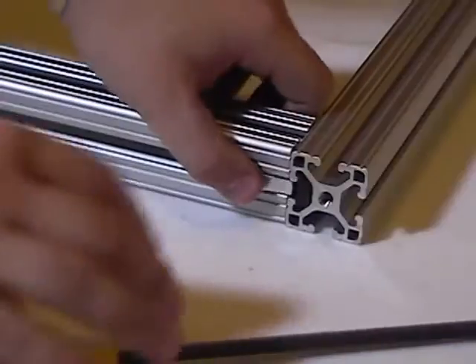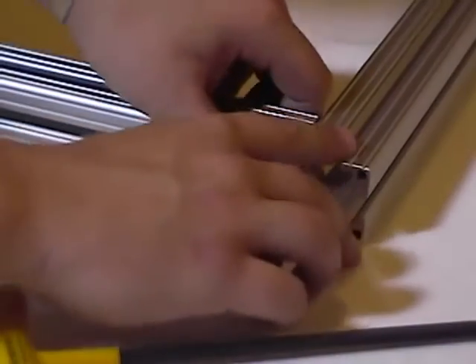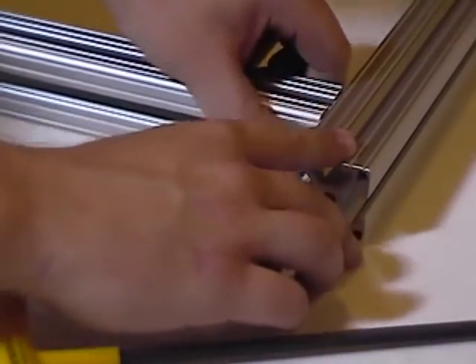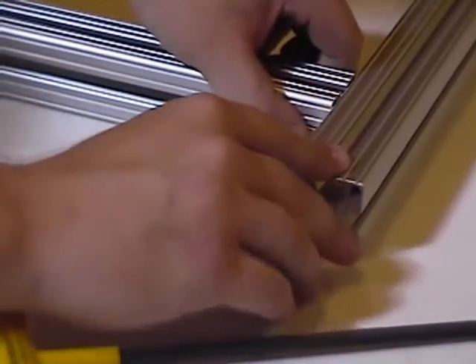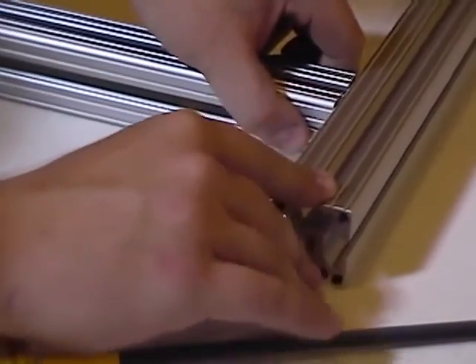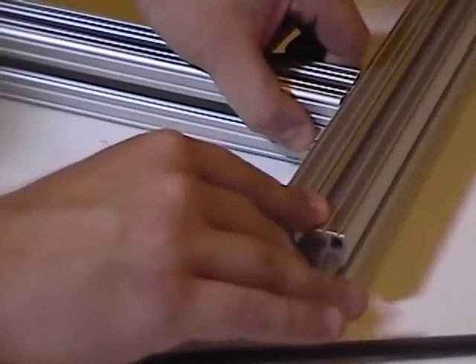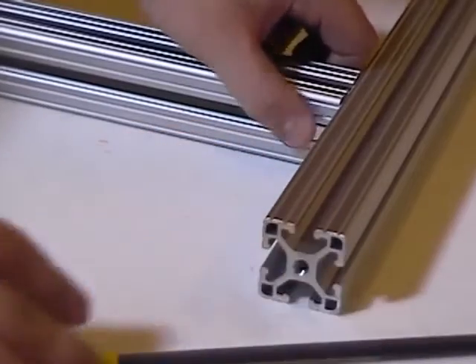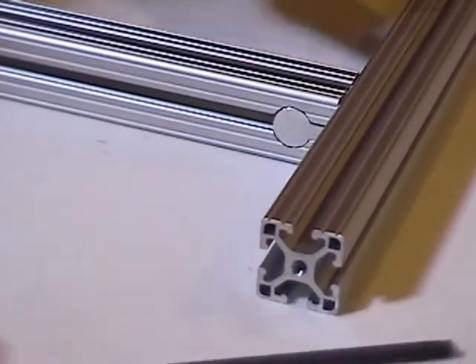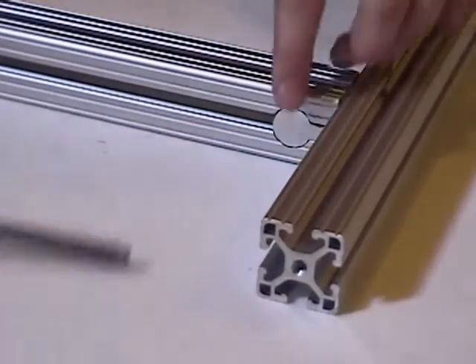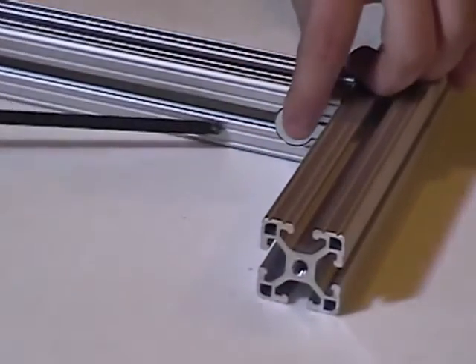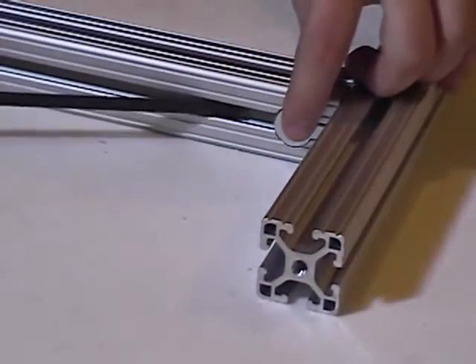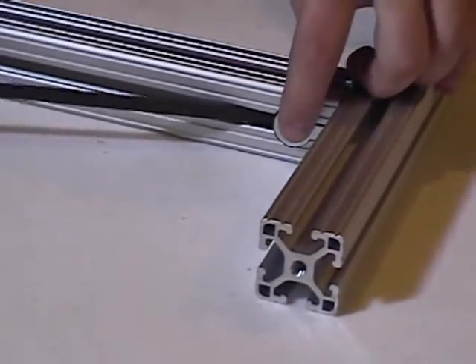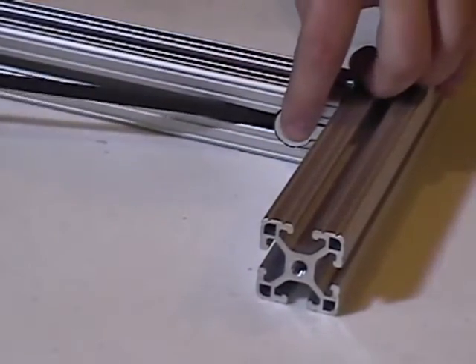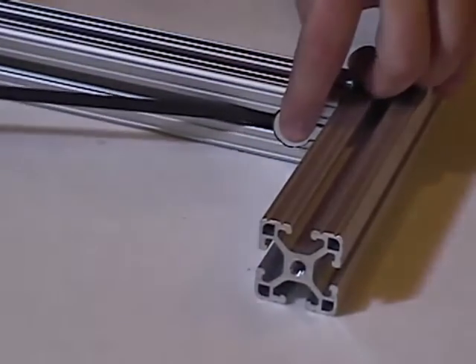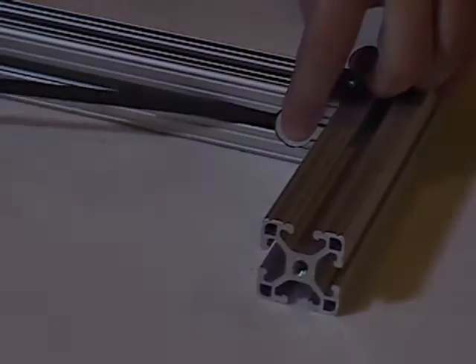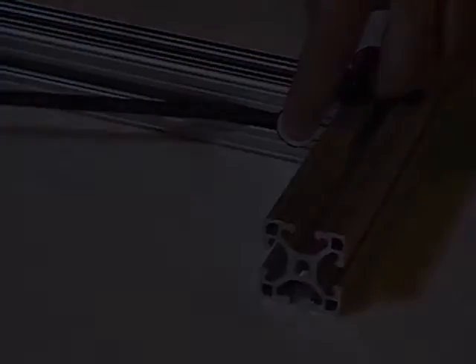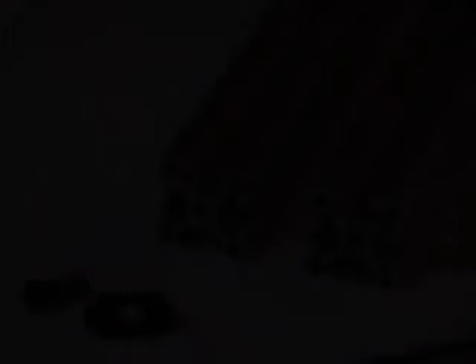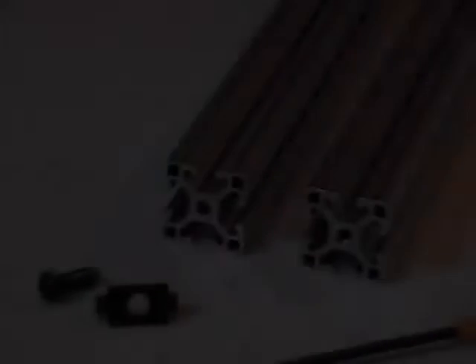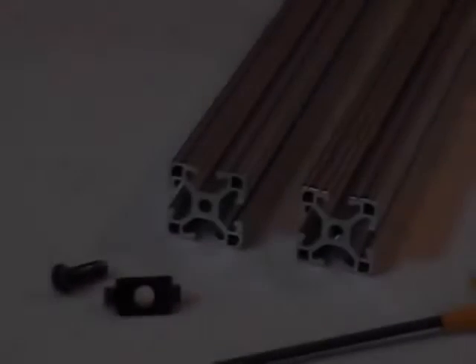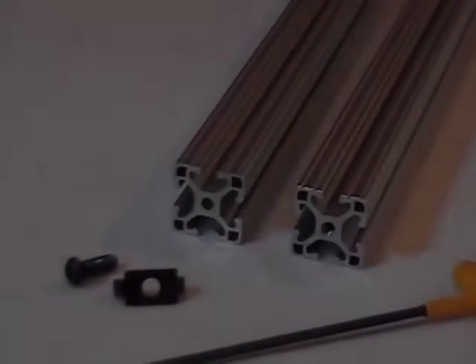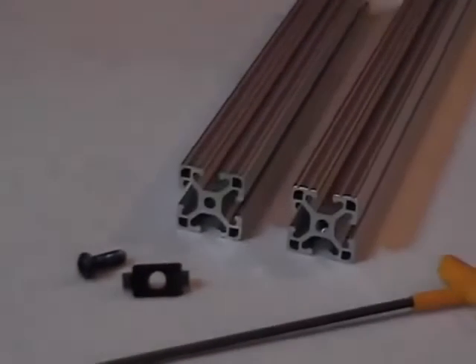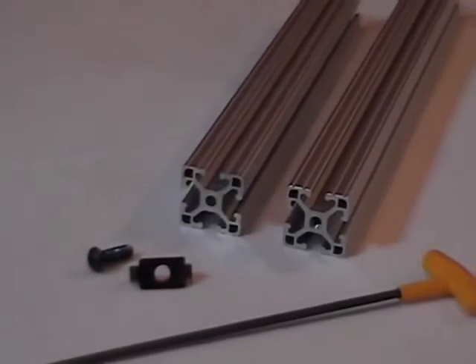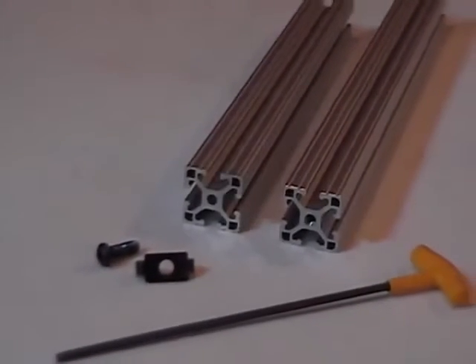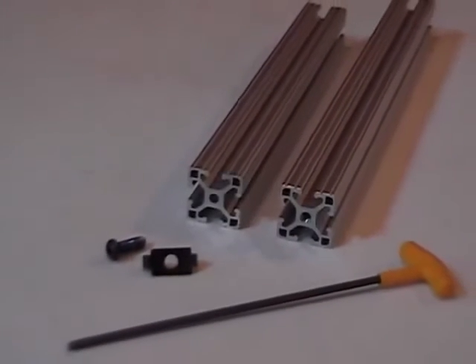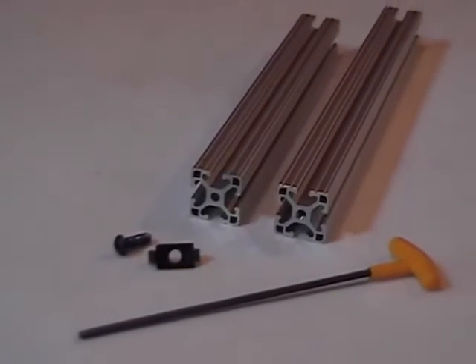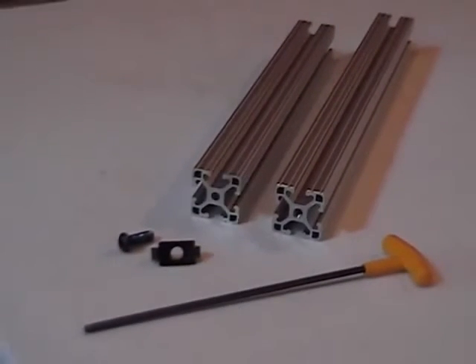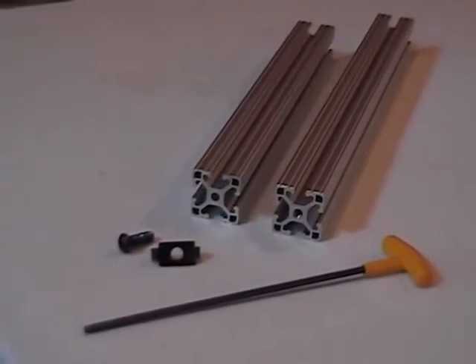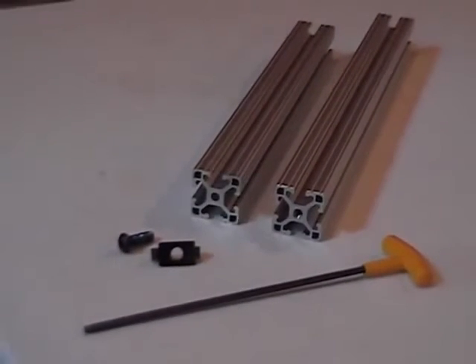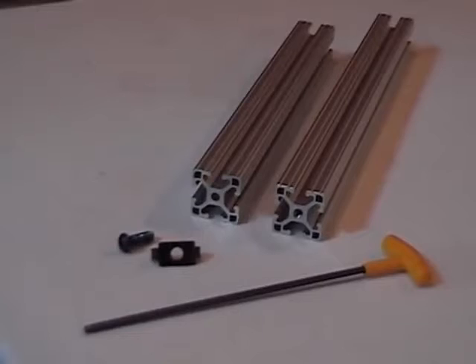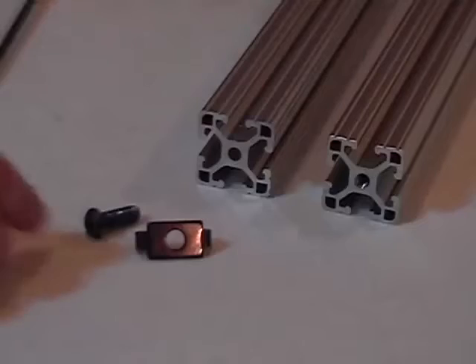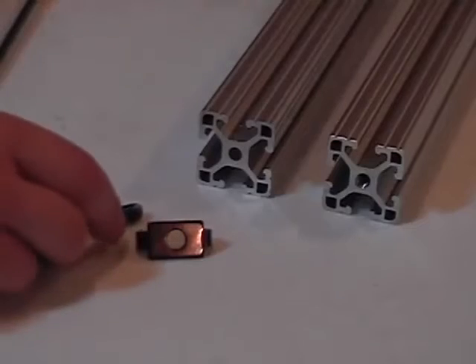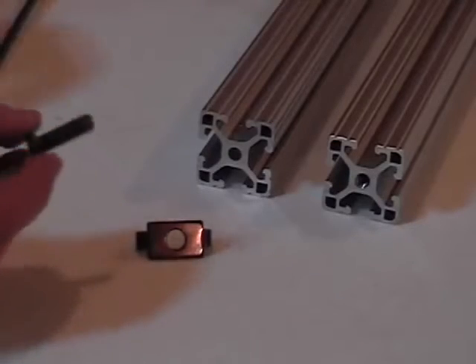The other T-slotted bar then slides onto the anchor and is fastened tight with a T-handle or L-handle. The resulting connection is solid when tightened, yet allows for modularity in the design of a solution. Next, we have the end fastener. The fastener itself is made up of two different pieces of hardware.